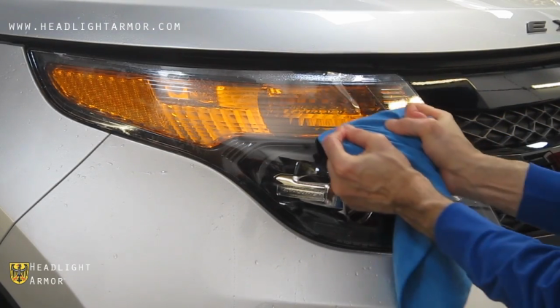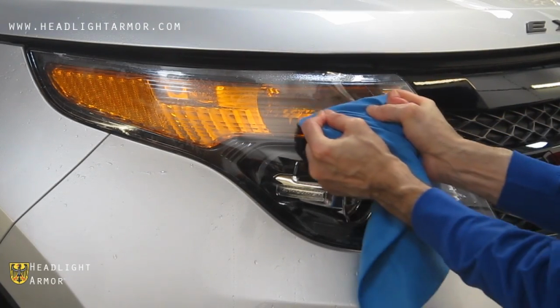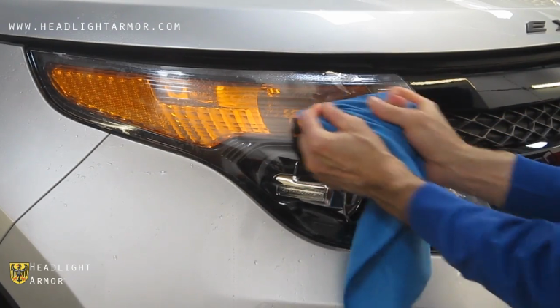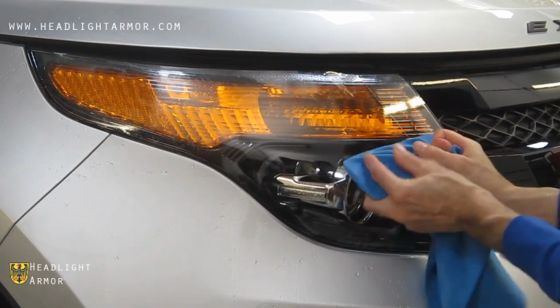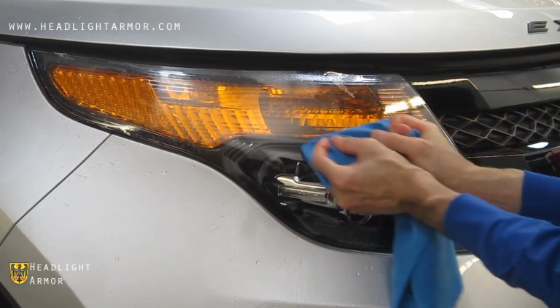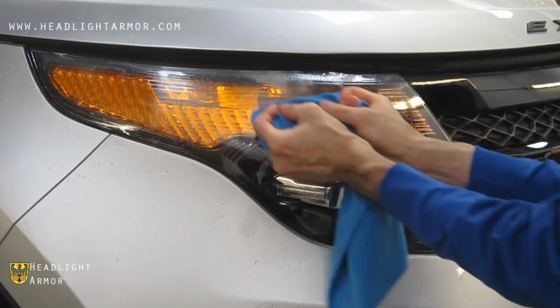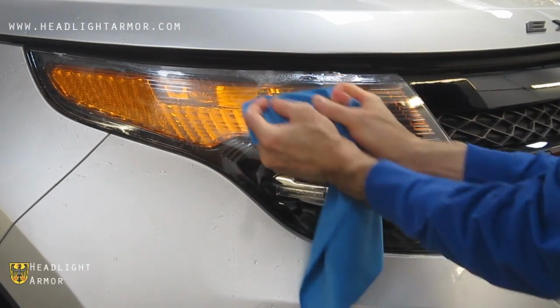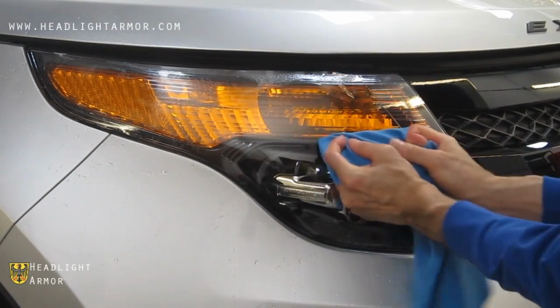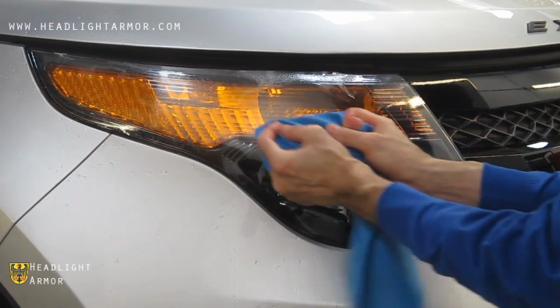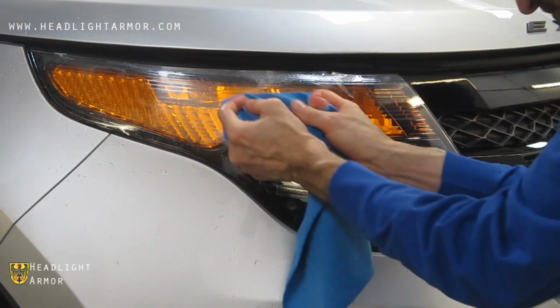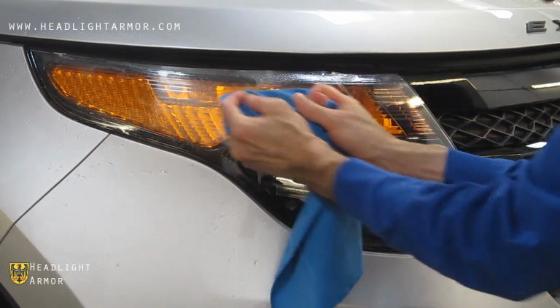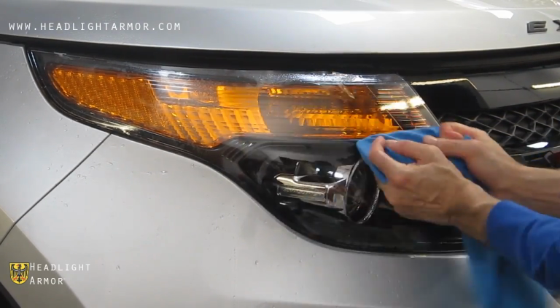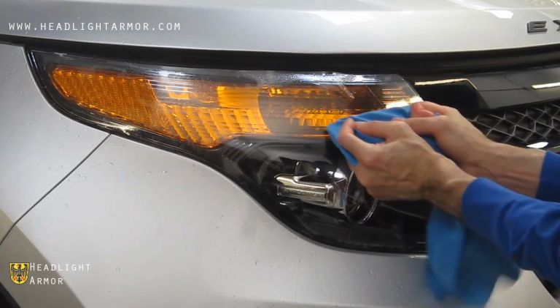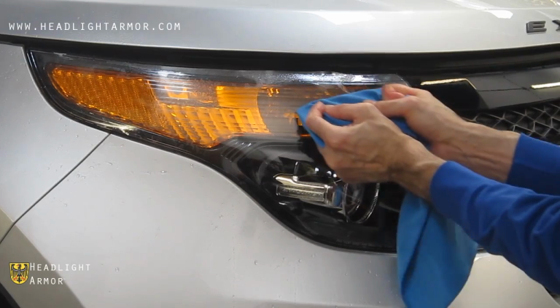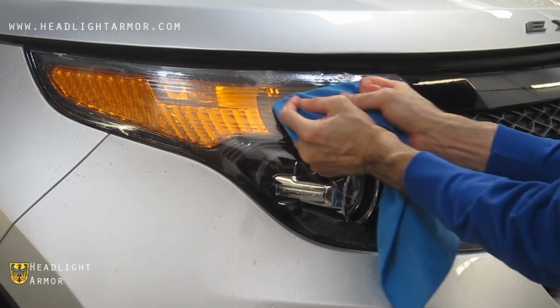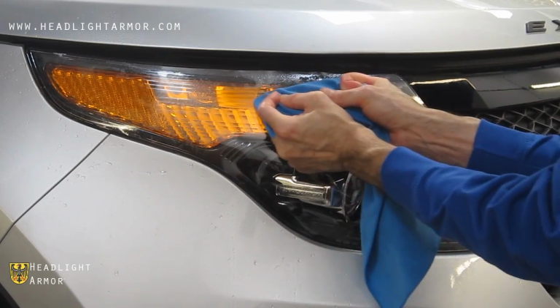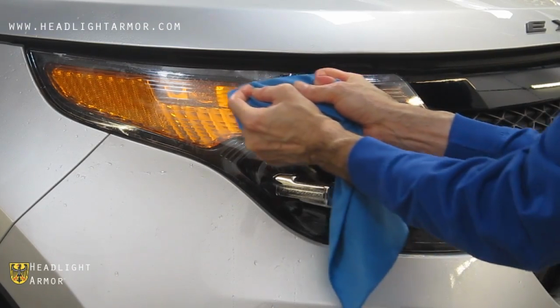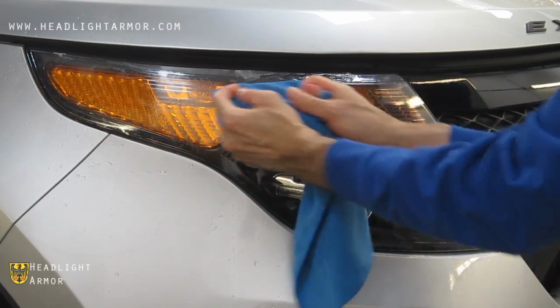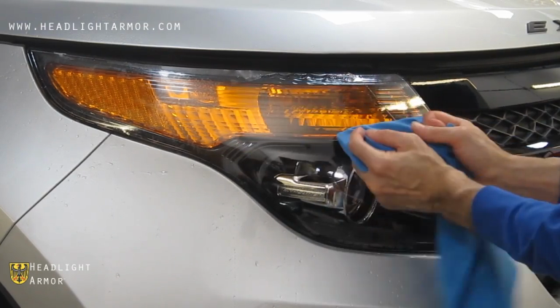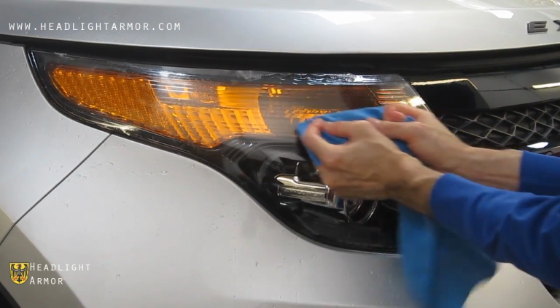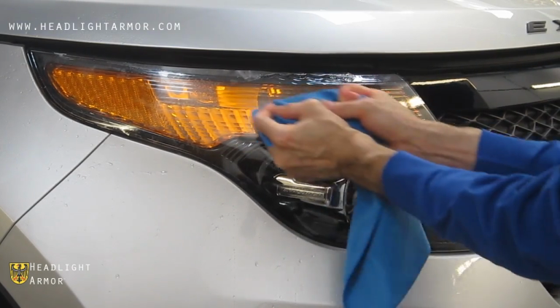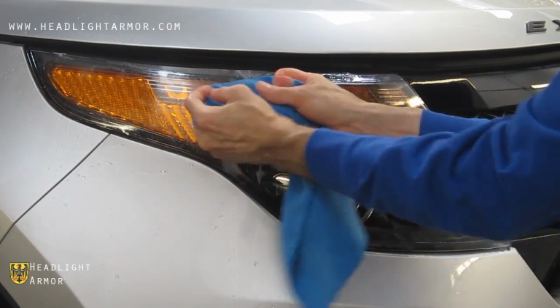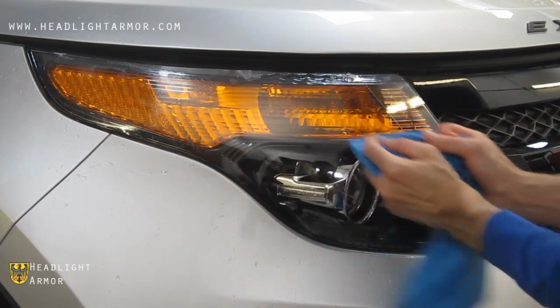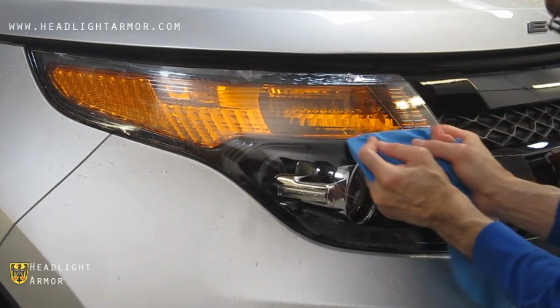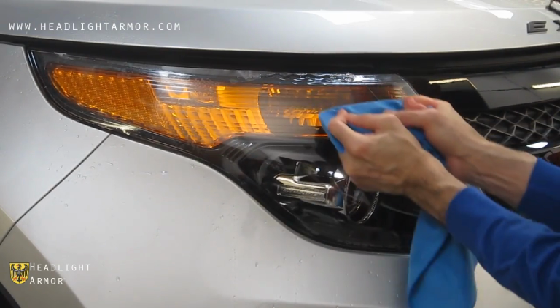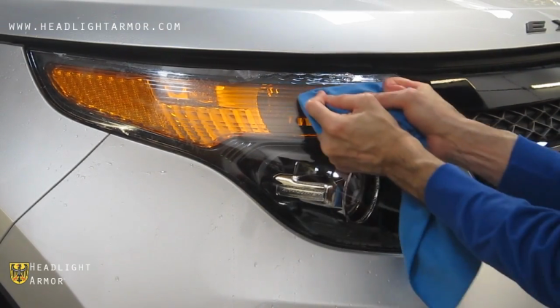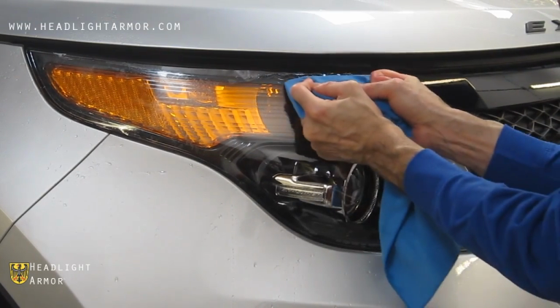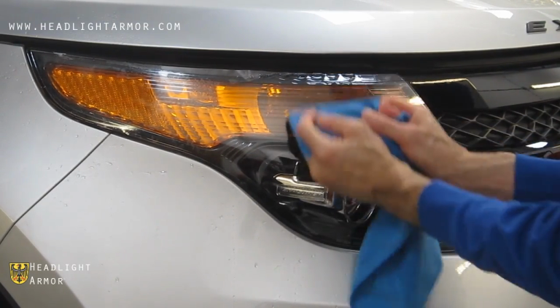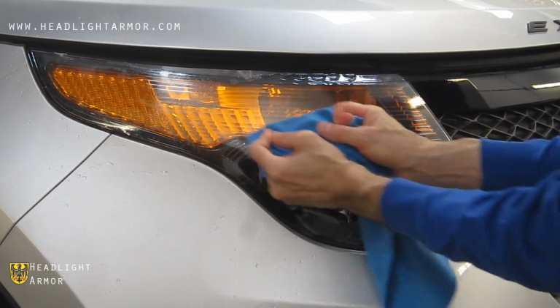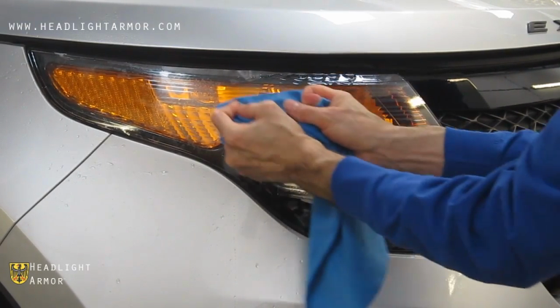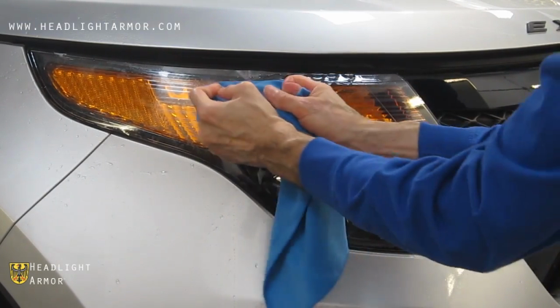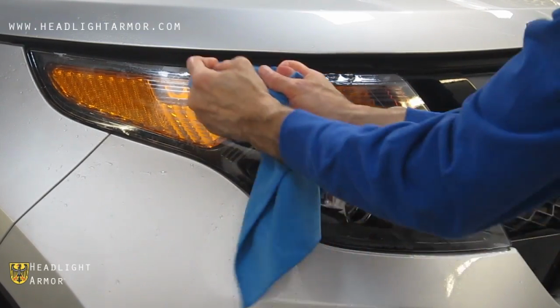Repeat the process for the area above the projector in short, firm strokes until you get to the edge of the kit.